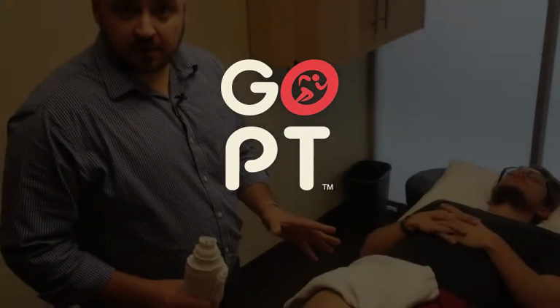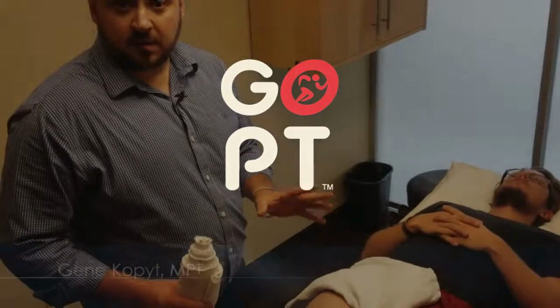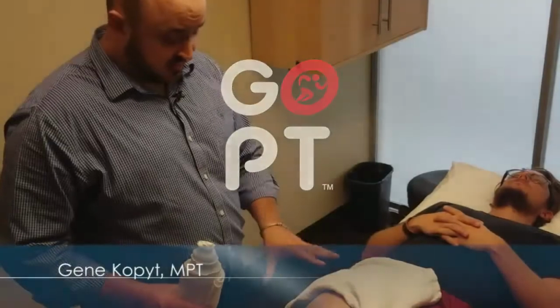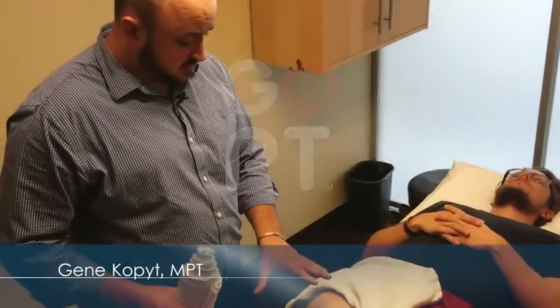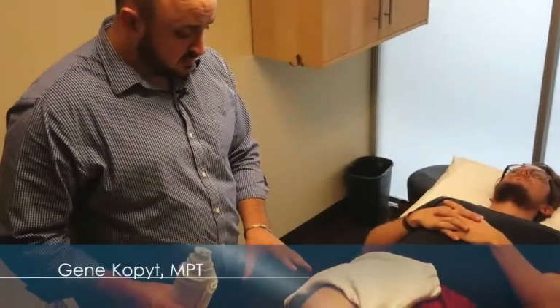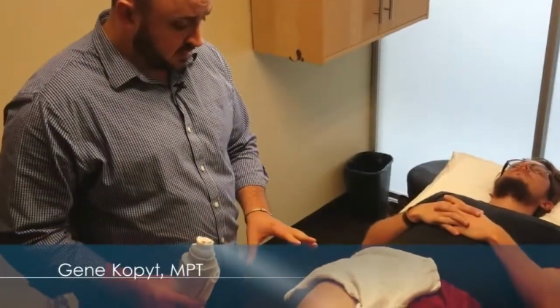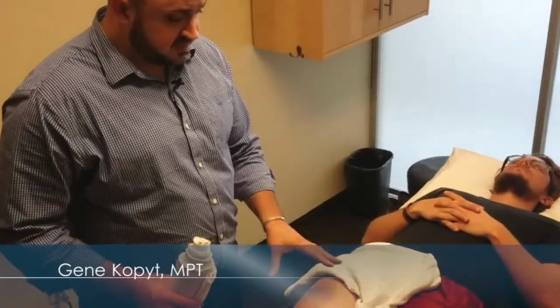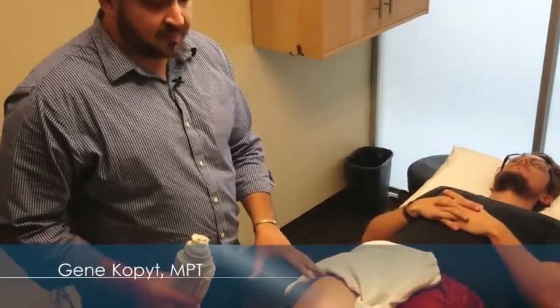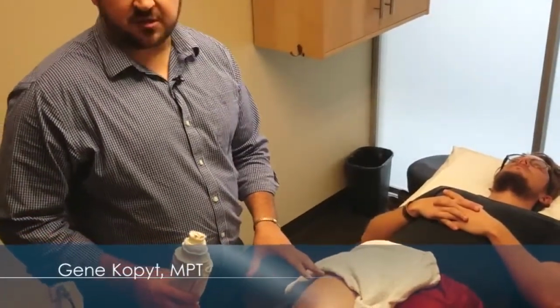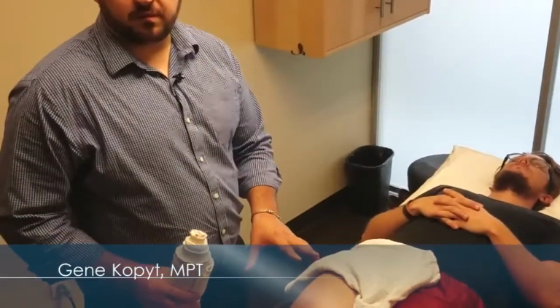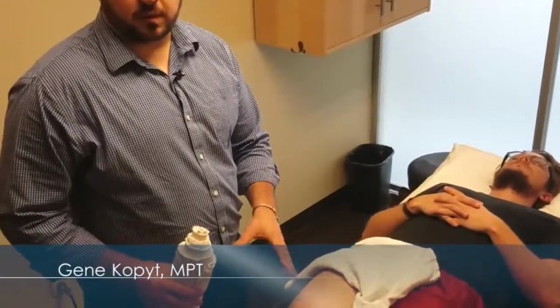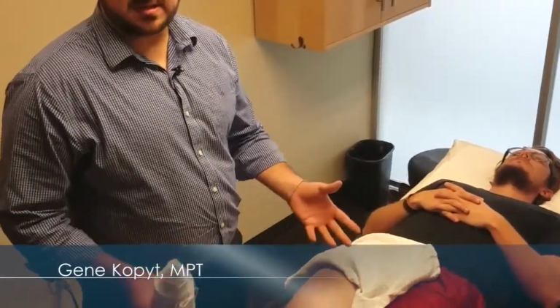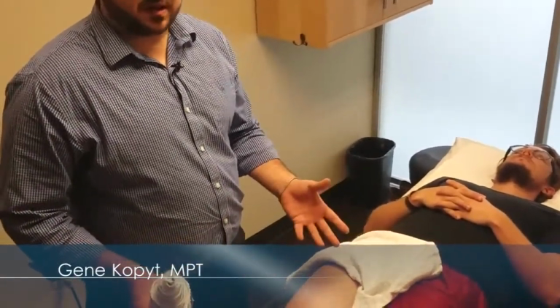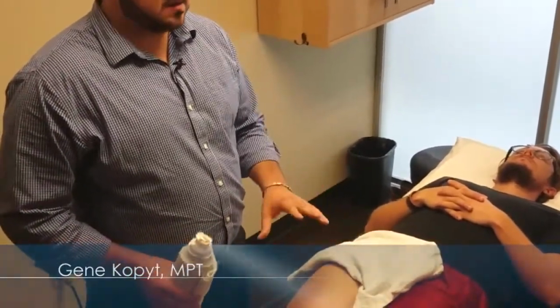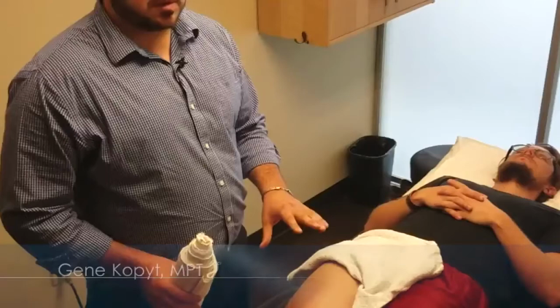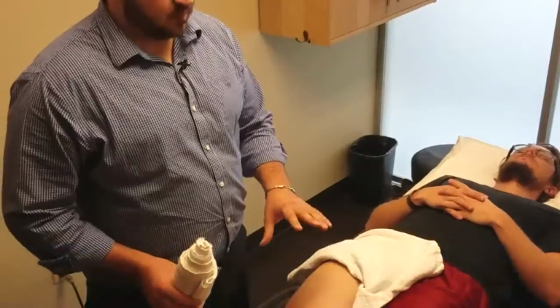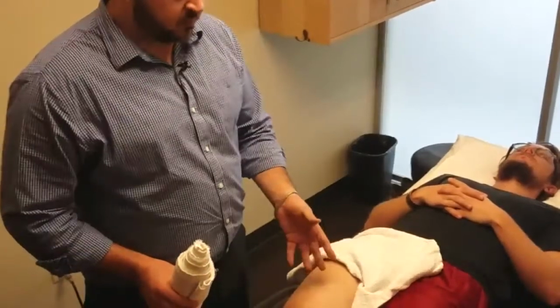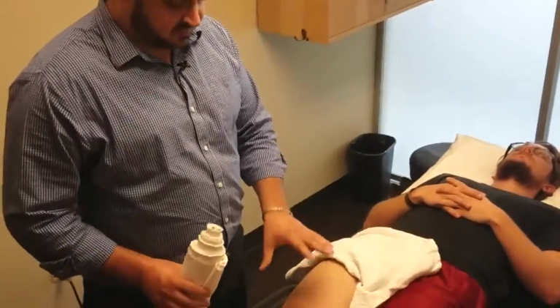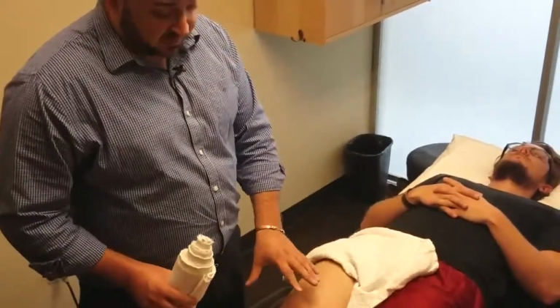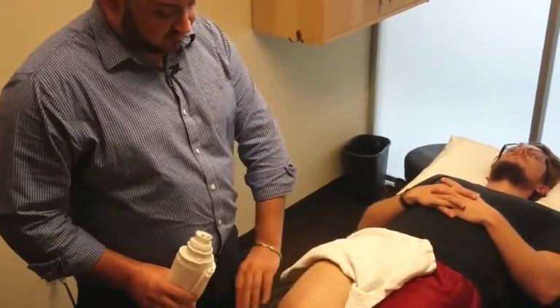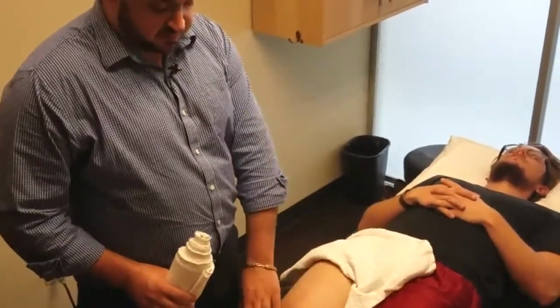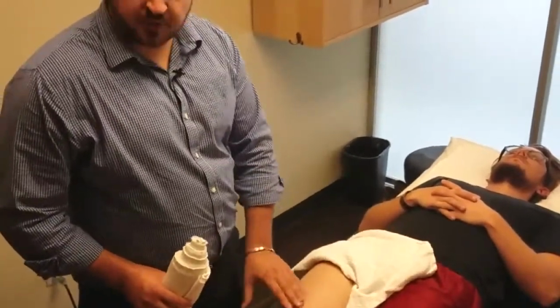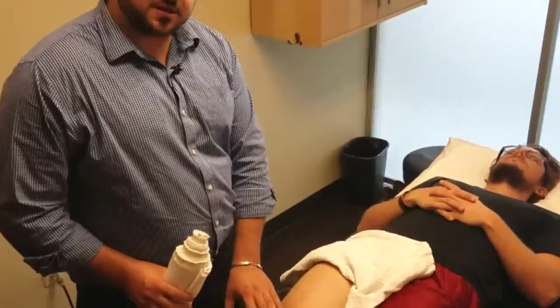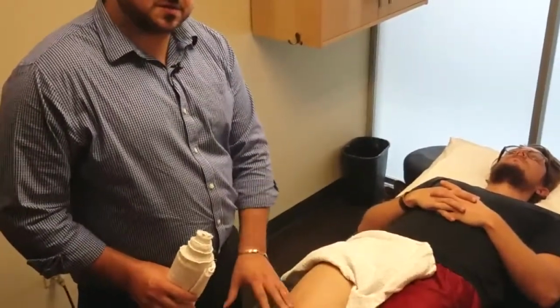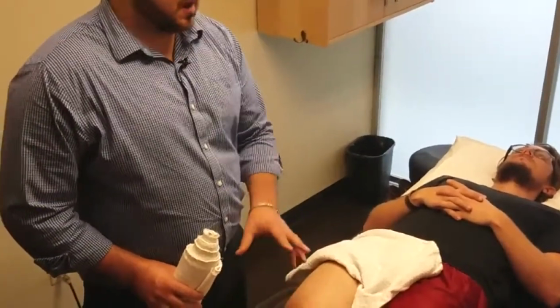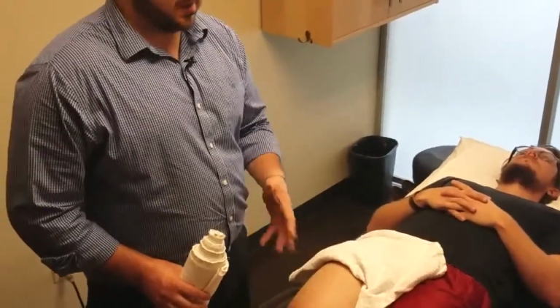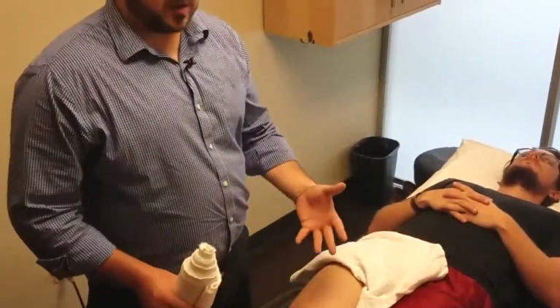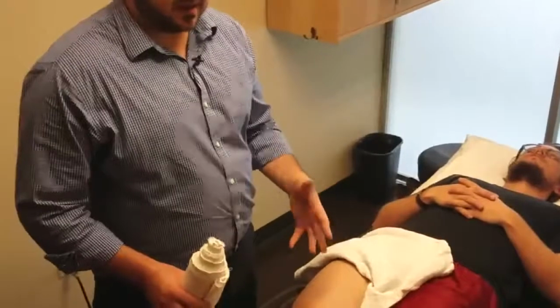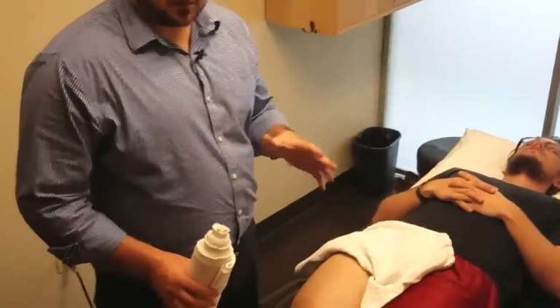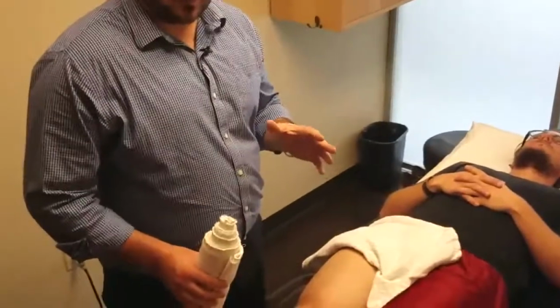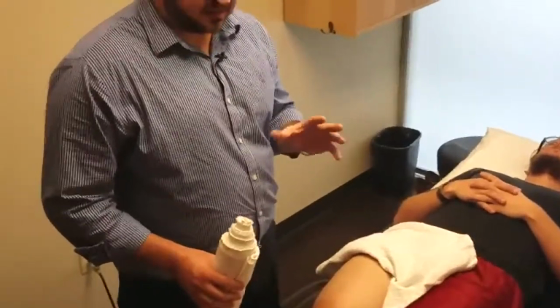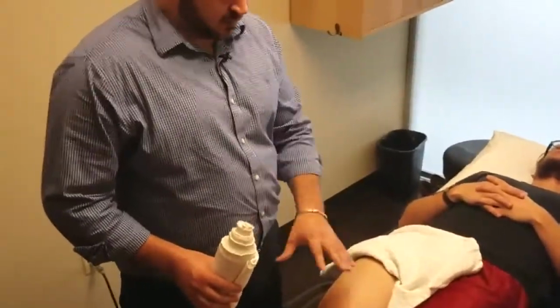Today we're going to show kinesio tape application for knee stability. This works for anyone really with knee pain, any sort of patellar tracking issues, arthritic pain, anything where they feel like they need a little more support on the knee.